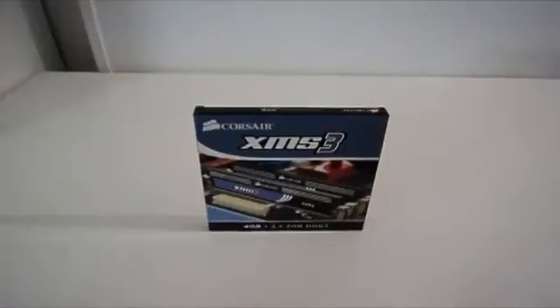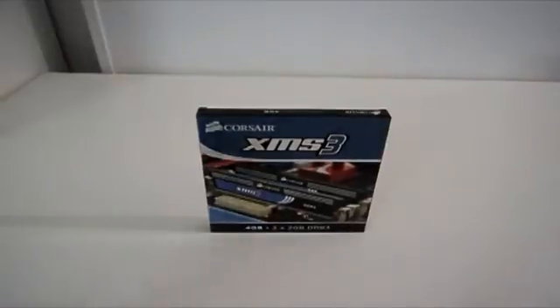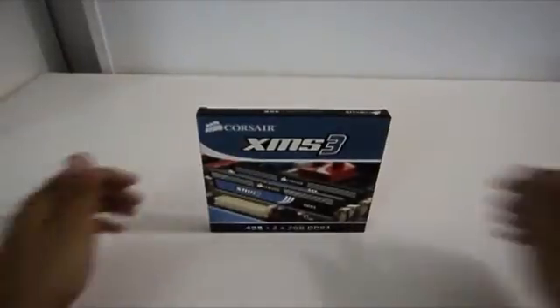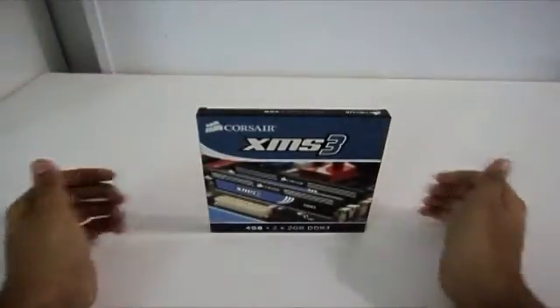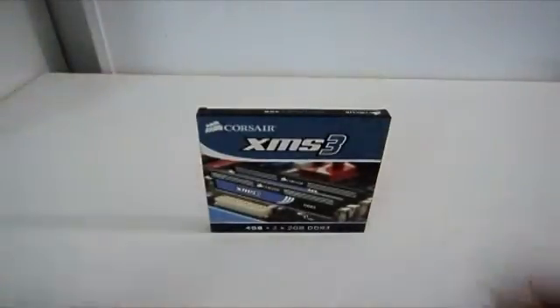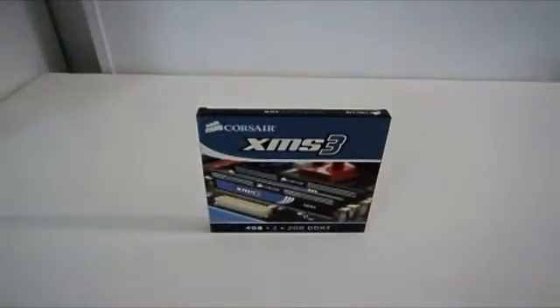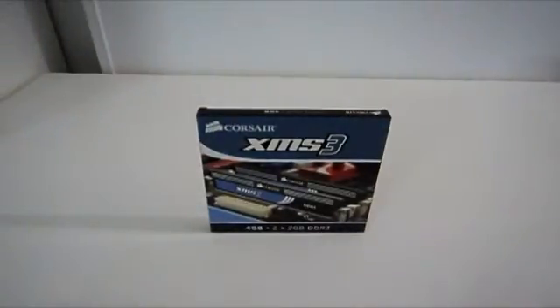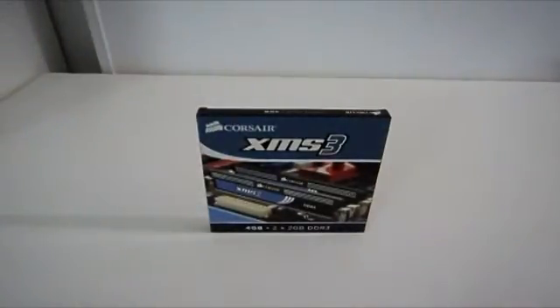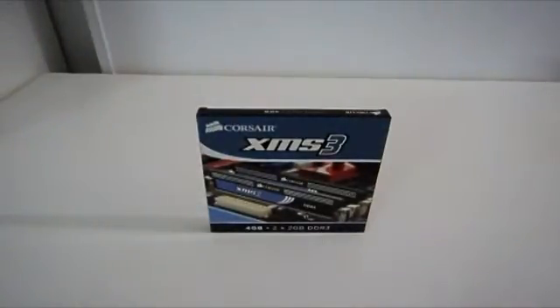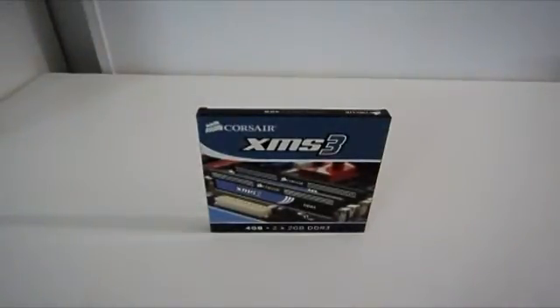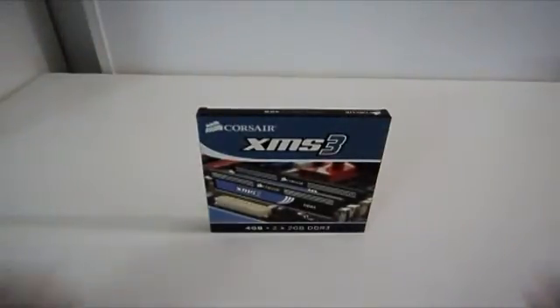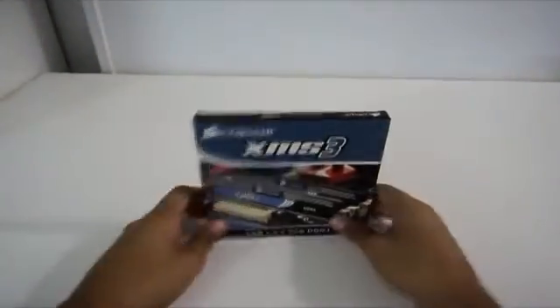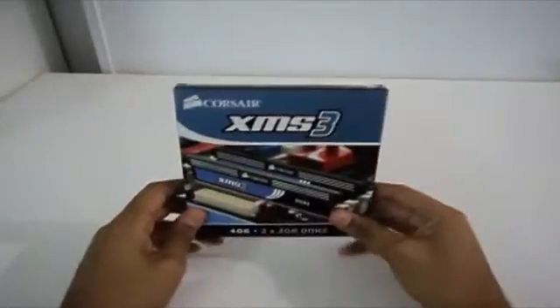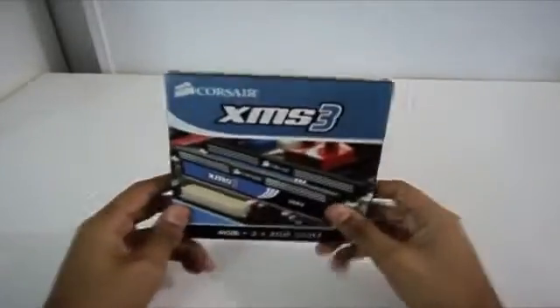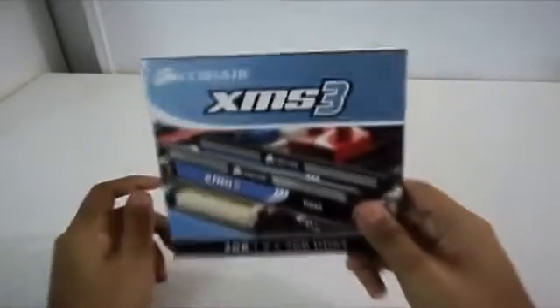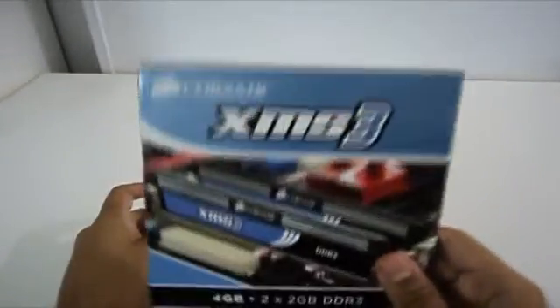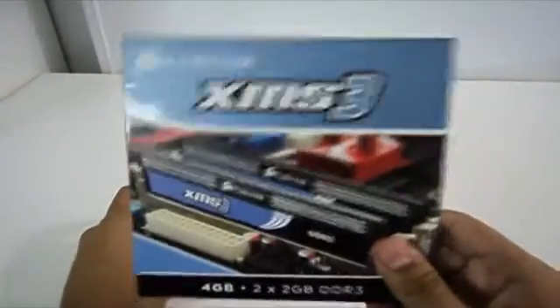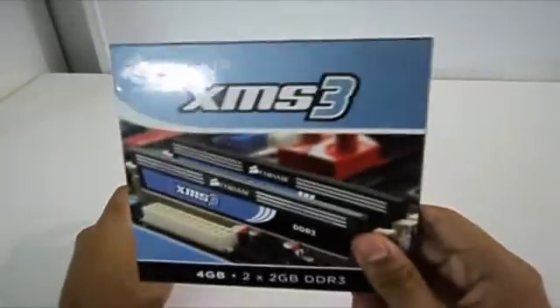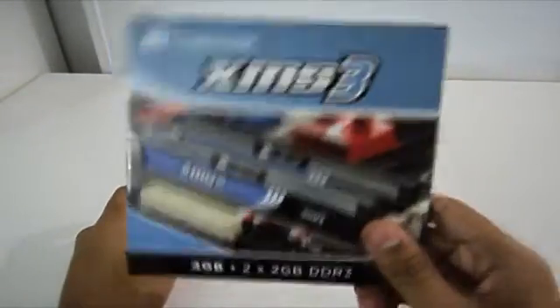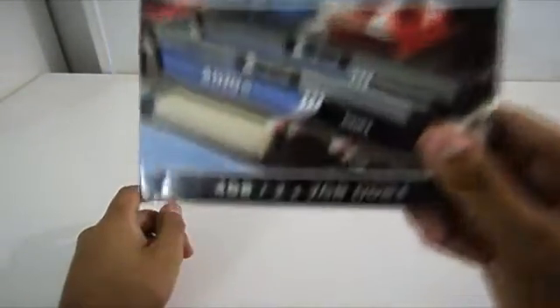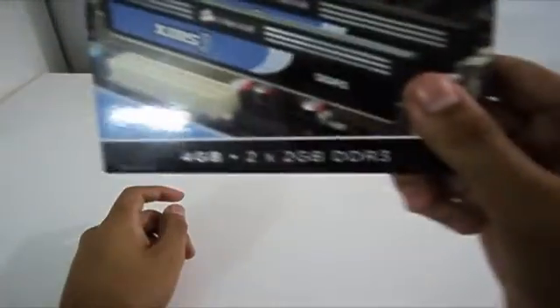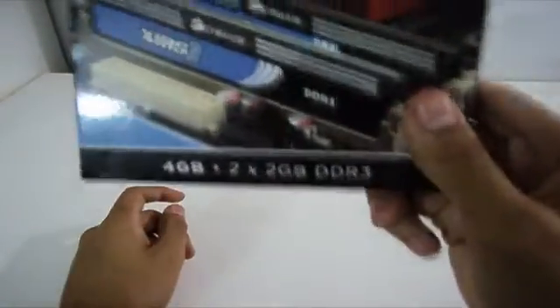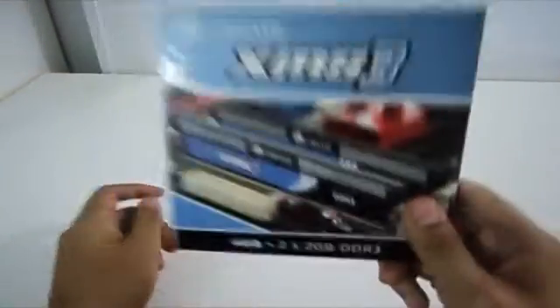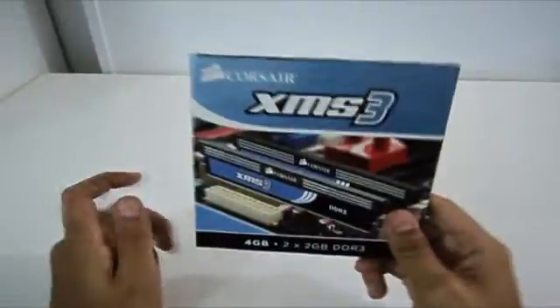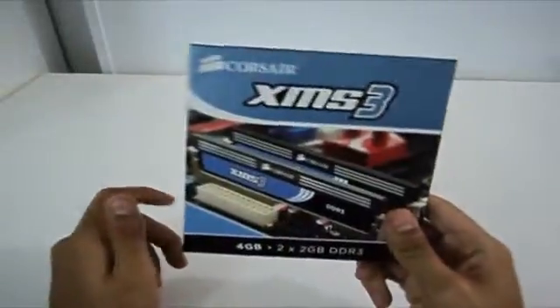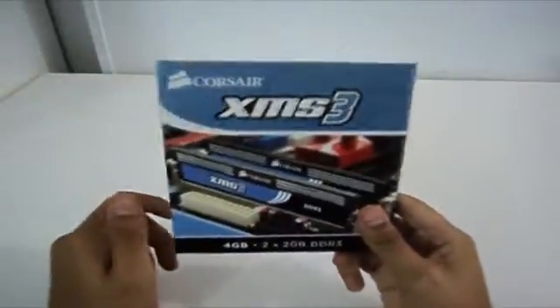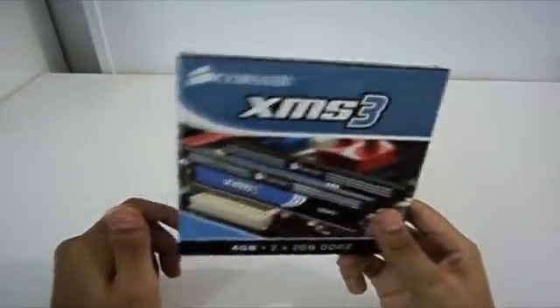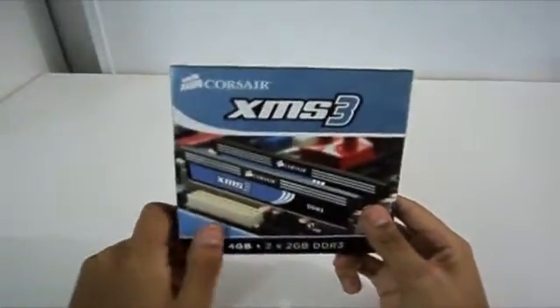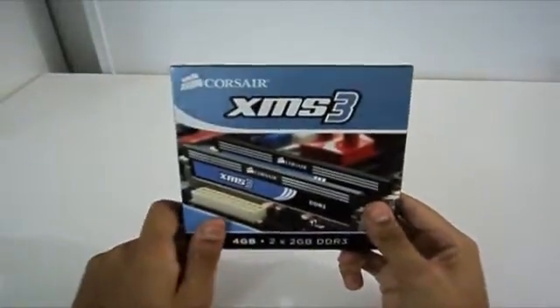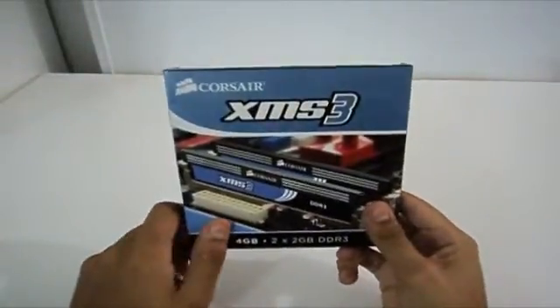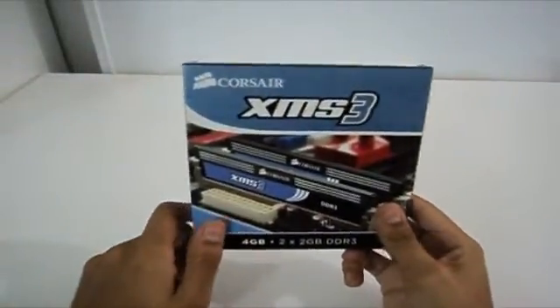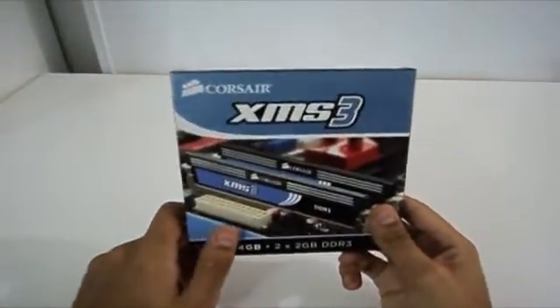Hello everyone, Omar32 here. Today I've got my new set of RAM — these are the Corsair XMS3 4GB DDR3 dual channel memory. This is for my new build.